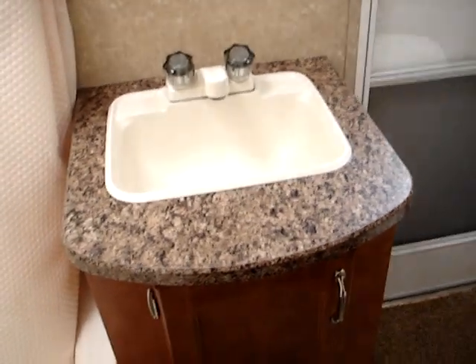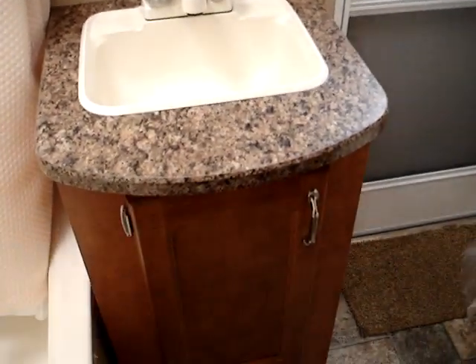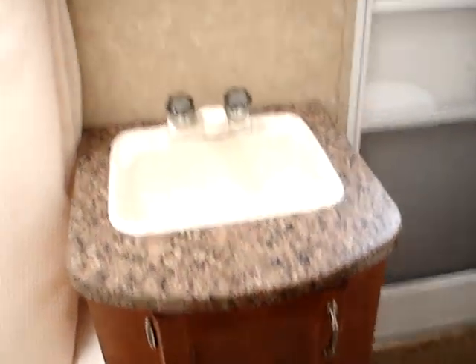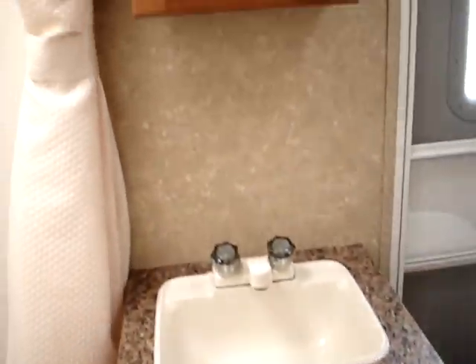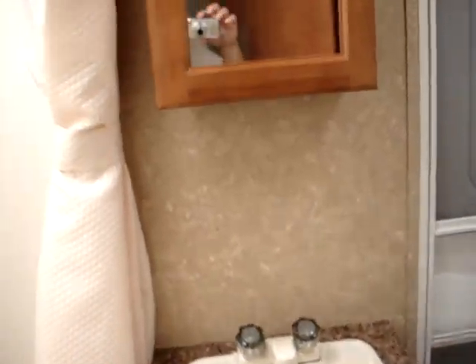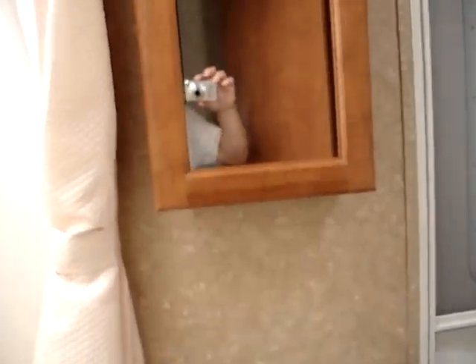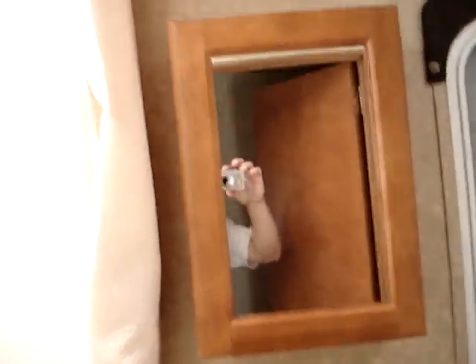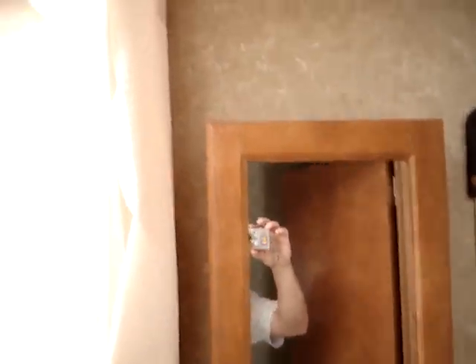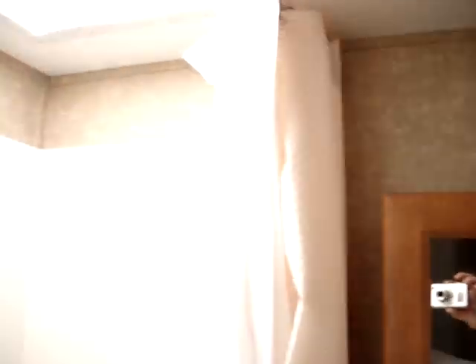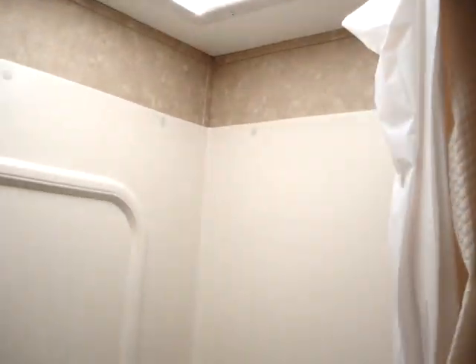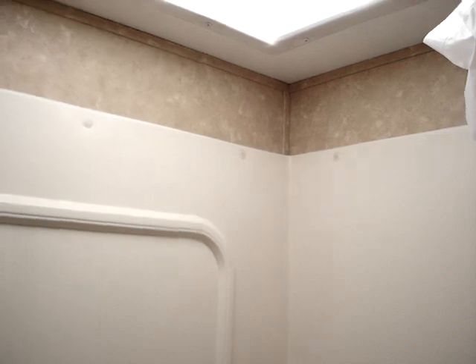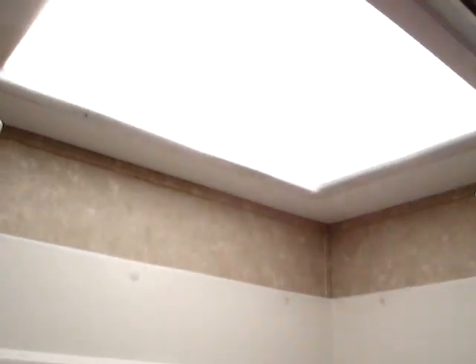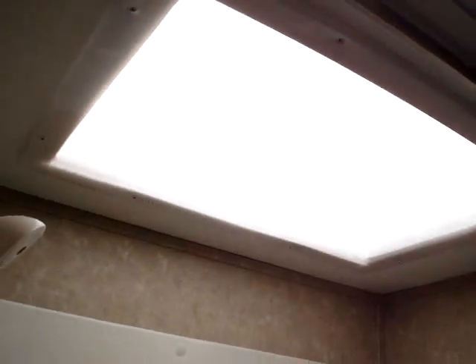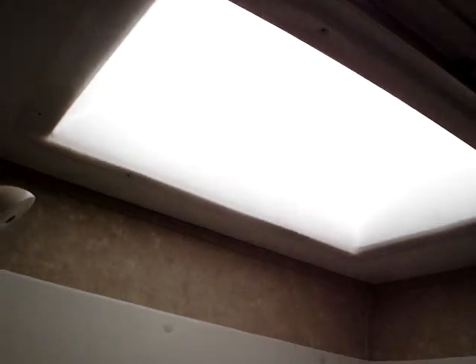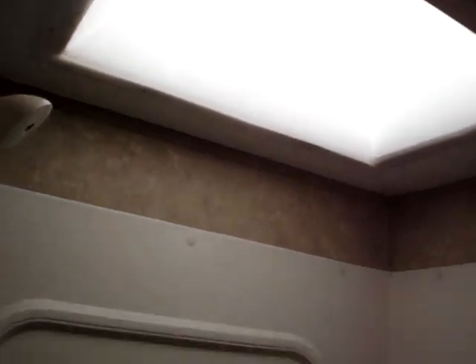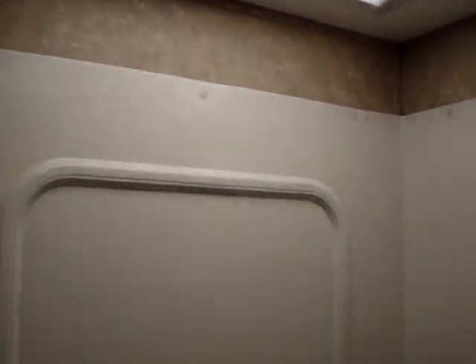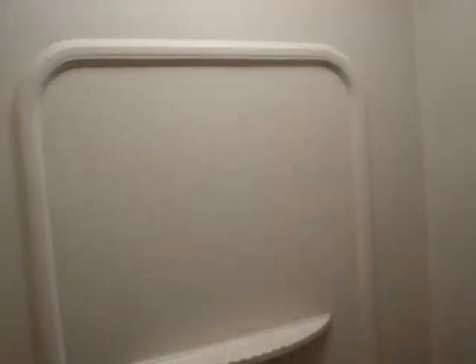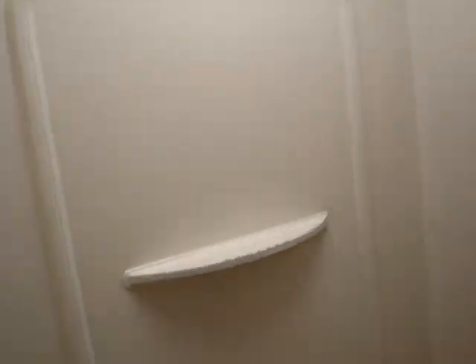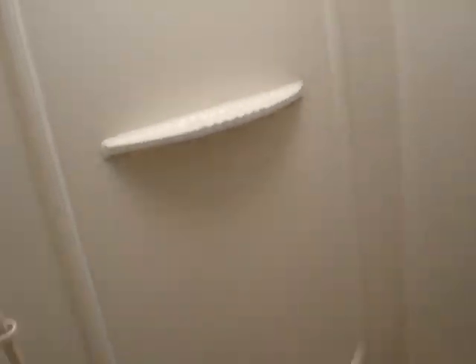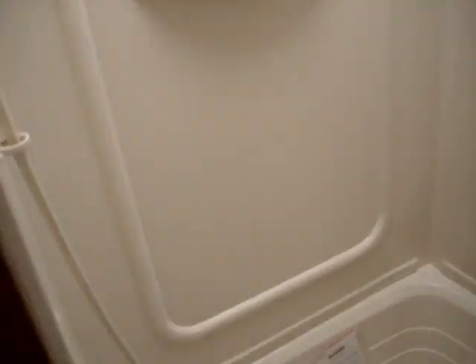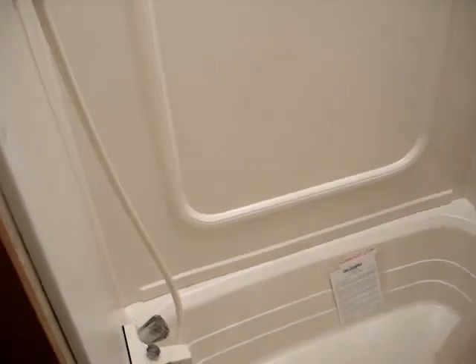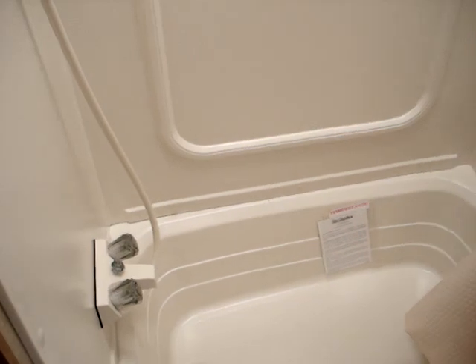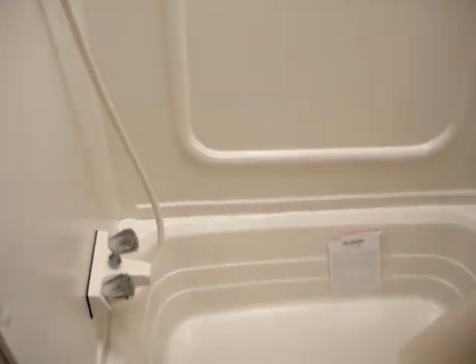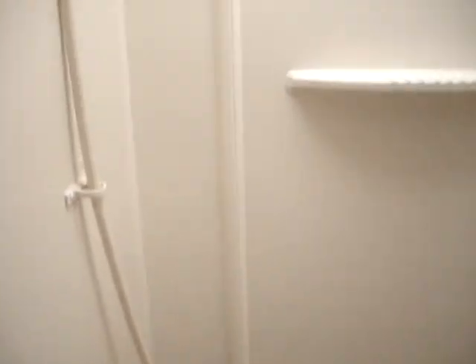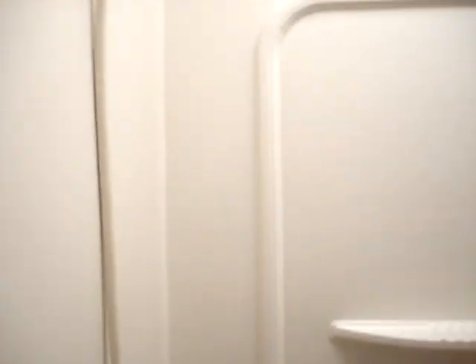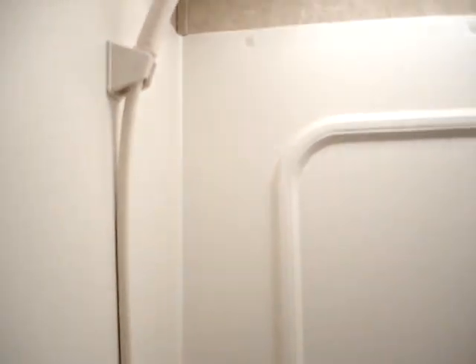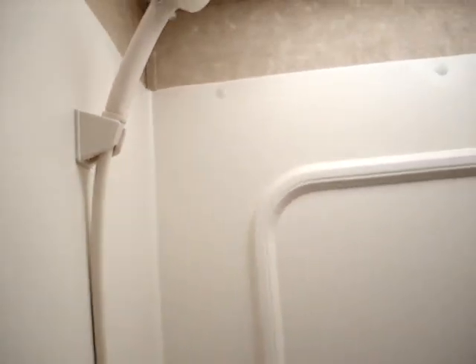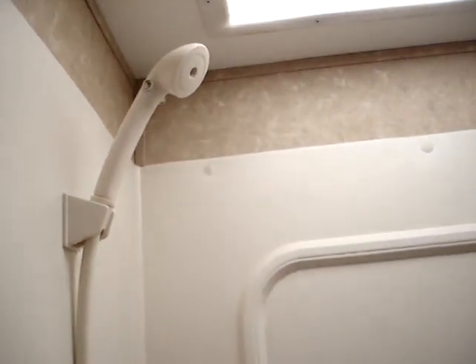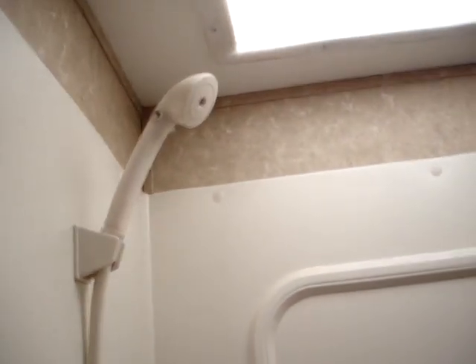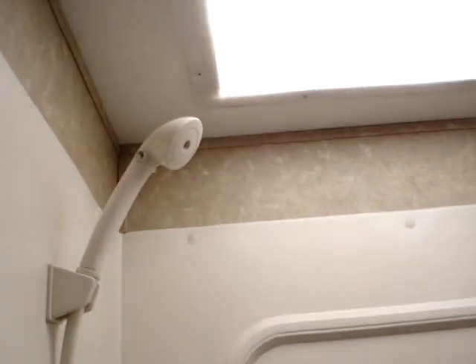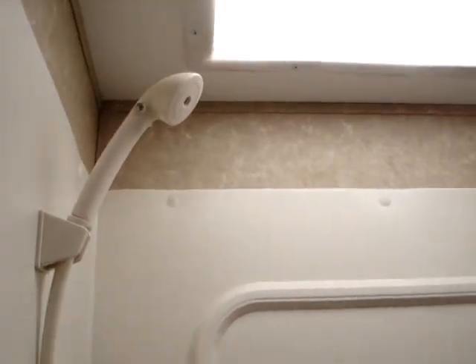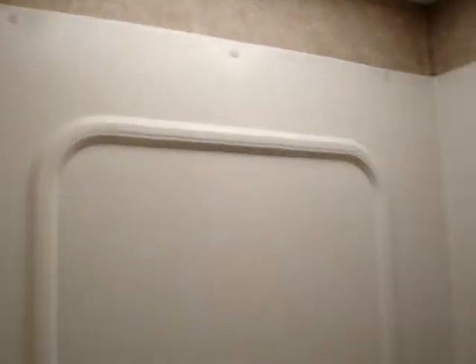Here's your sink. You do have a skylight above the tub. That's the garden tub with the full tub surround system. There's the shower portion, and once again the skylight there.